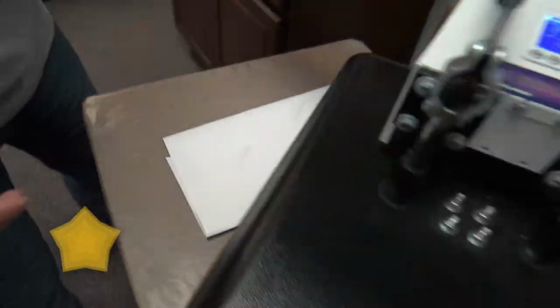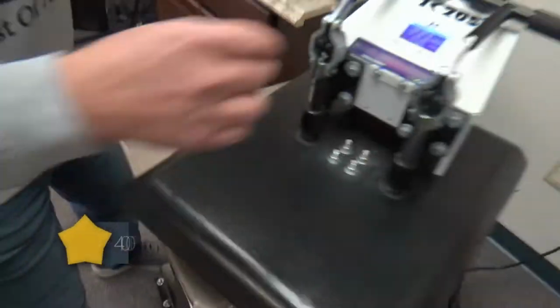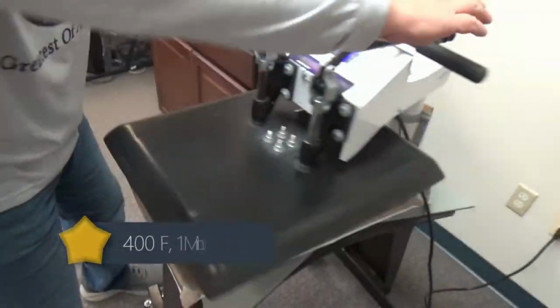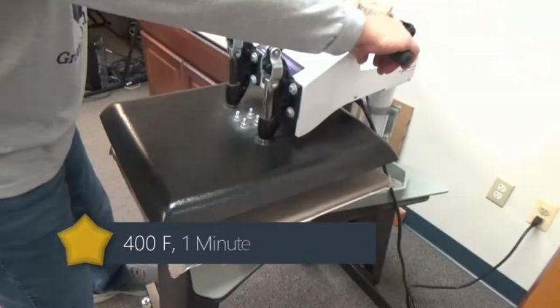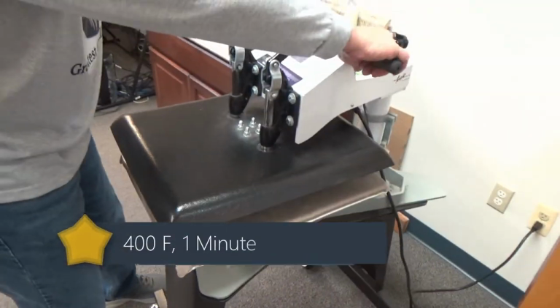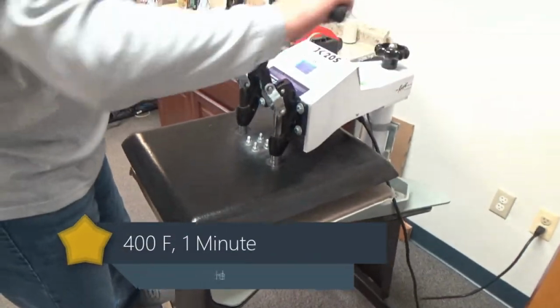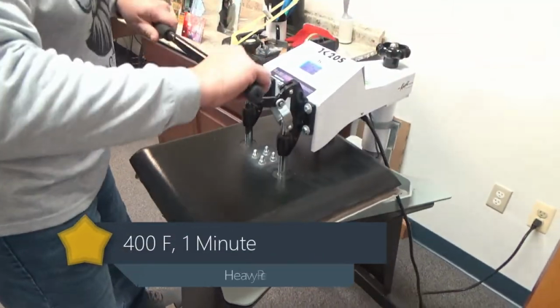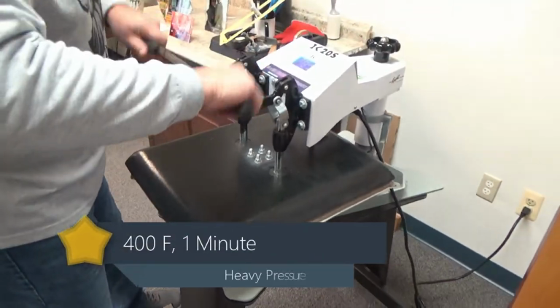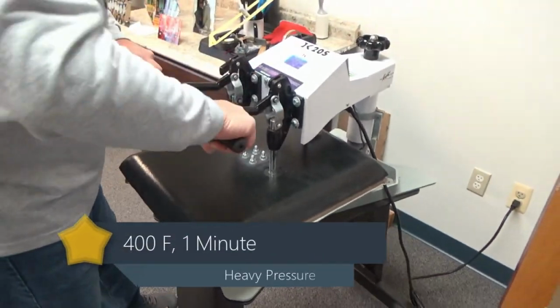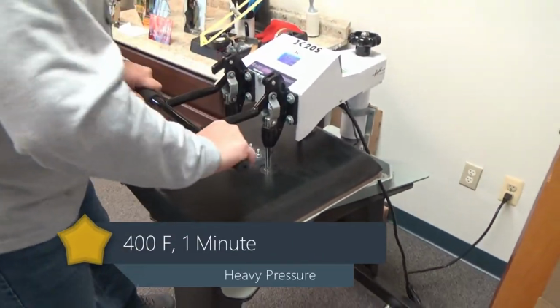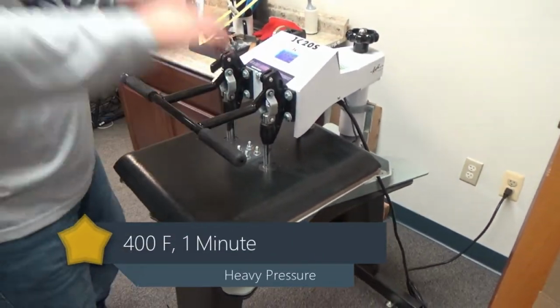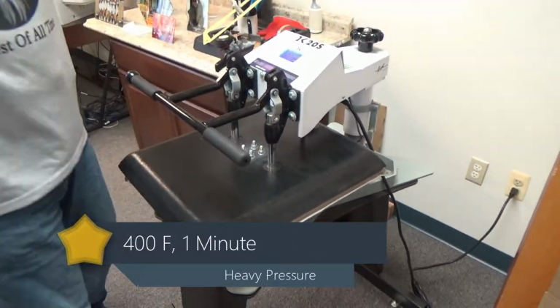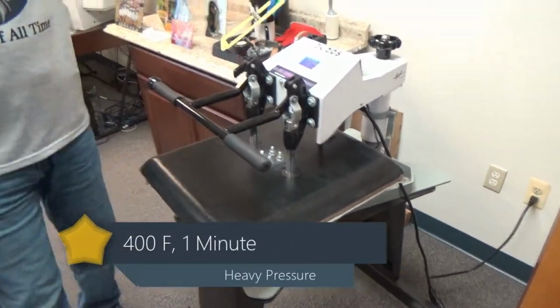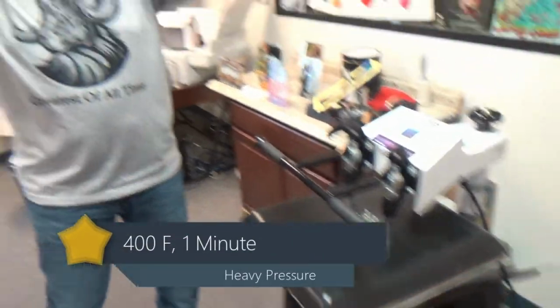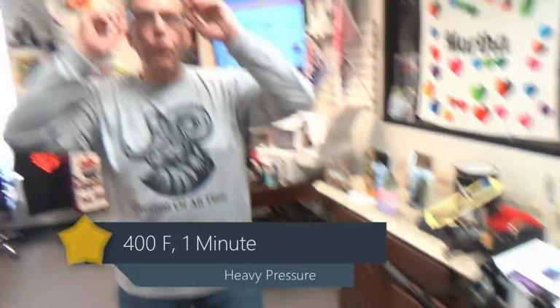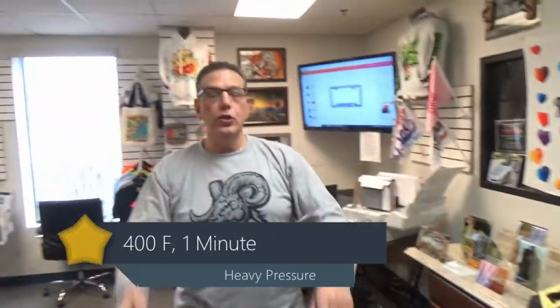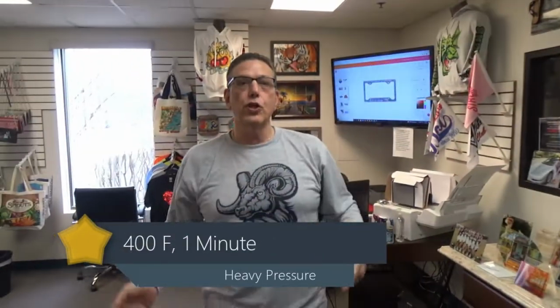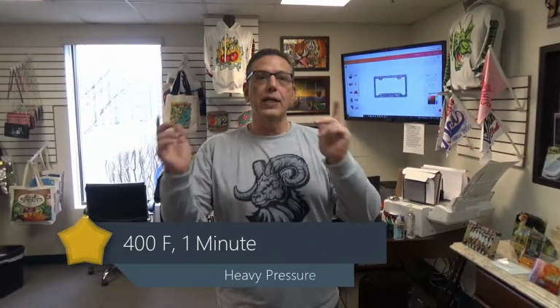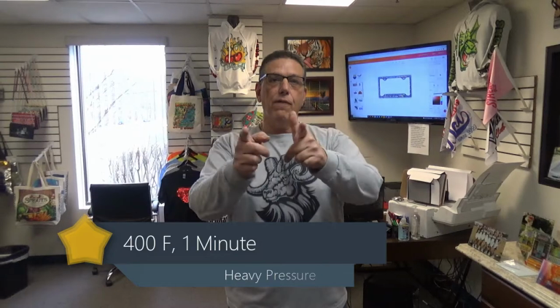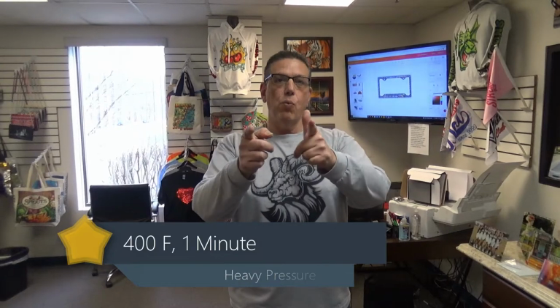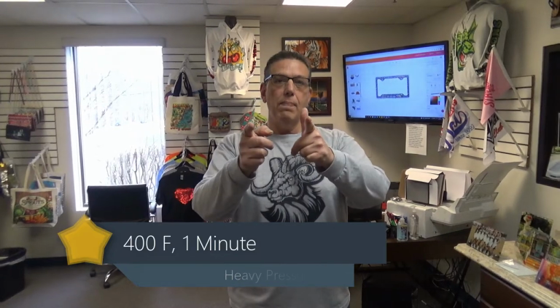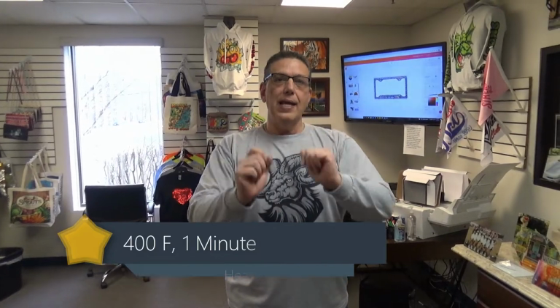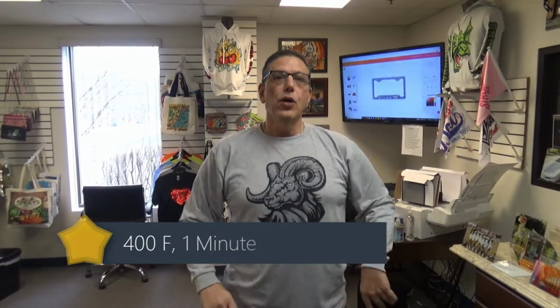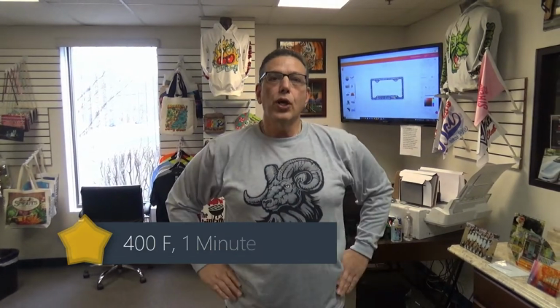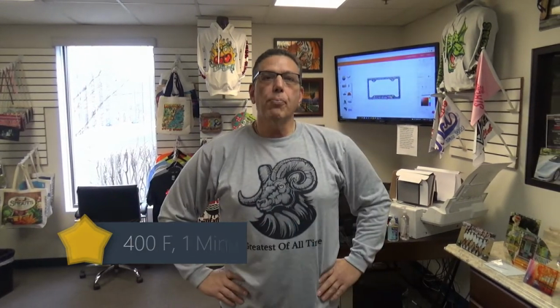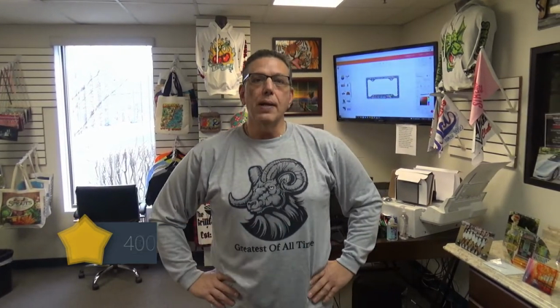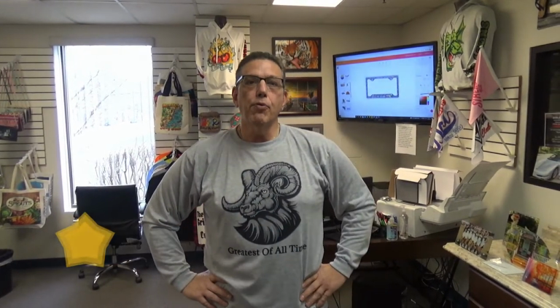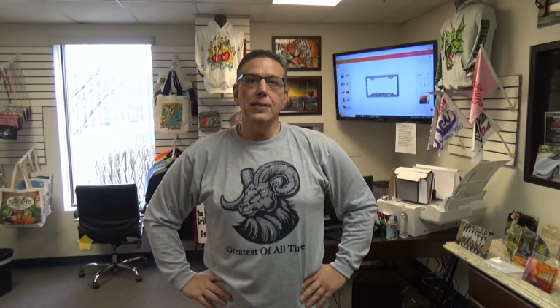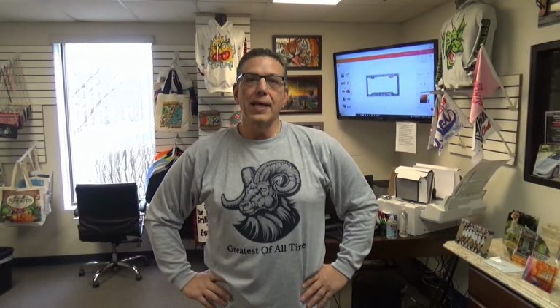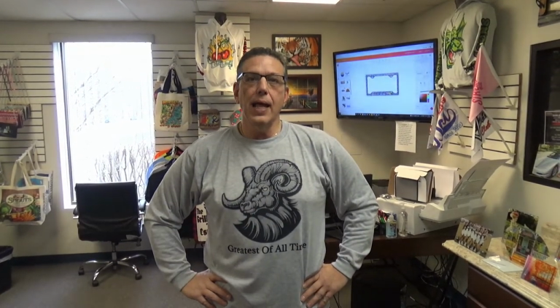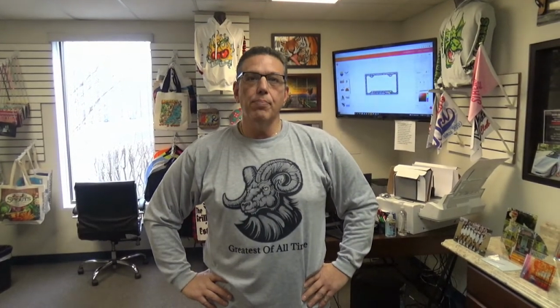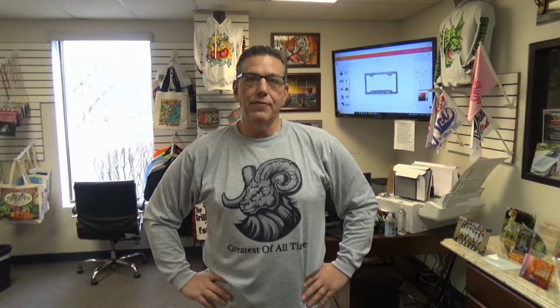Come up to your press. Medium pressure, 400 degrees for one minute. You're going to print, press, peel, and profit.